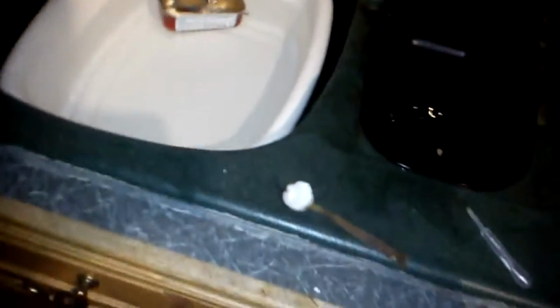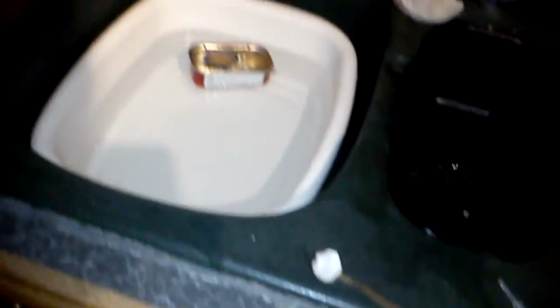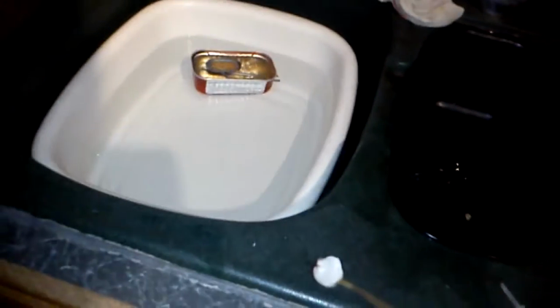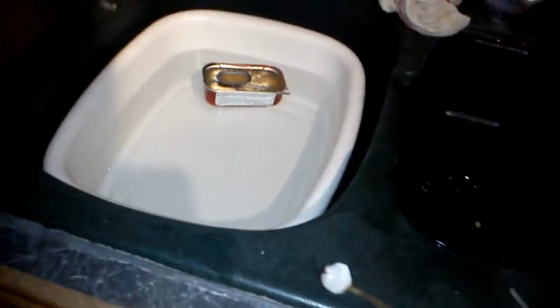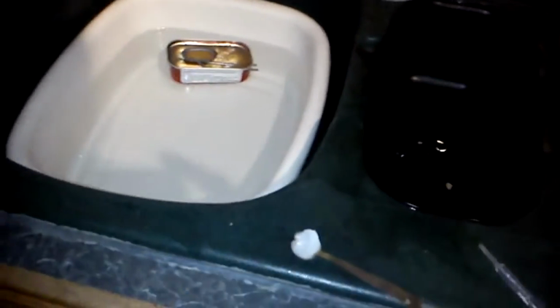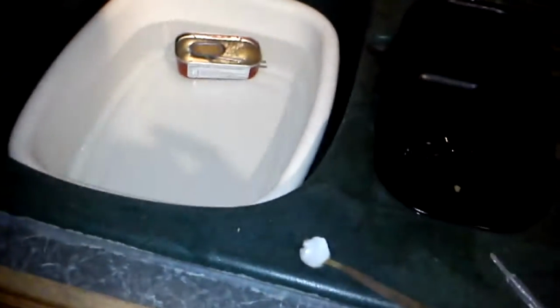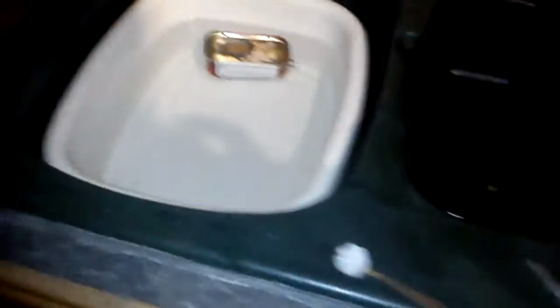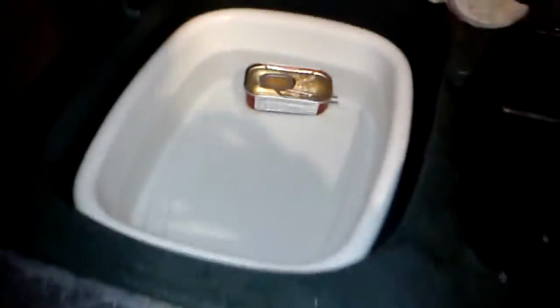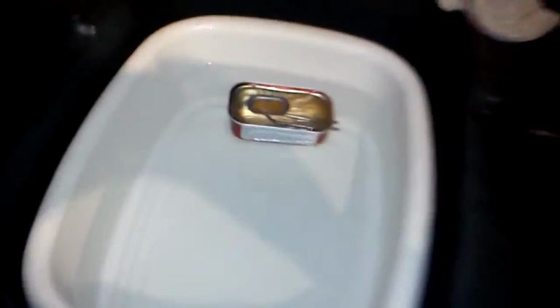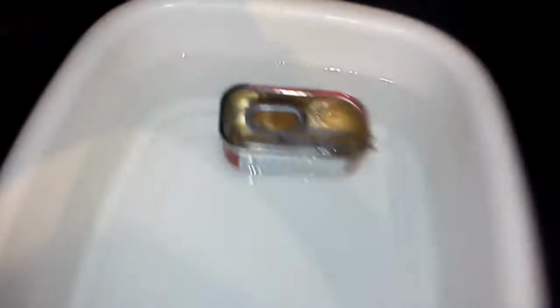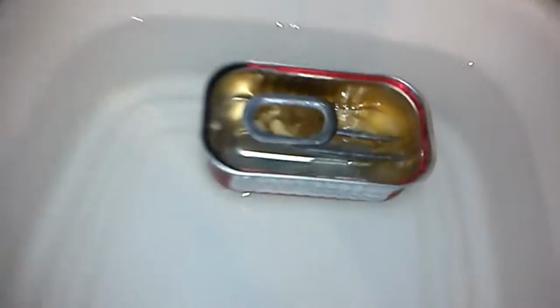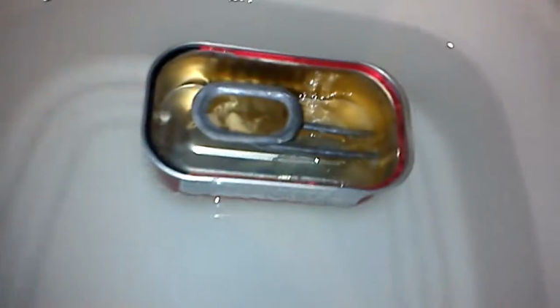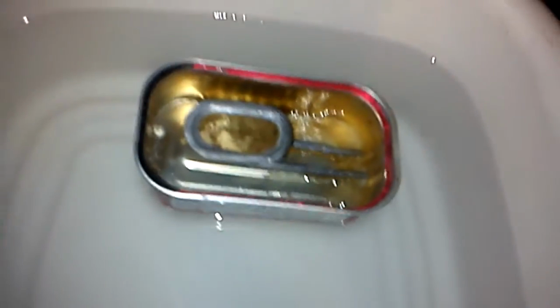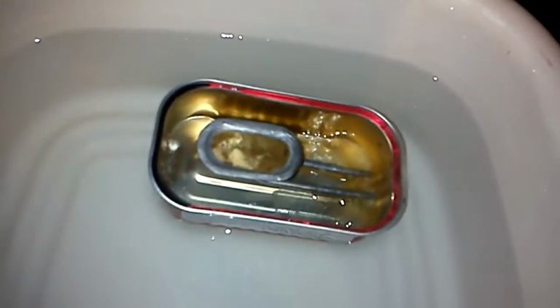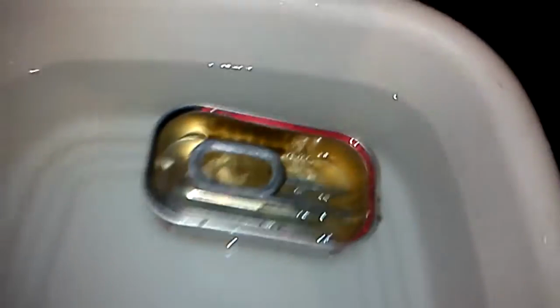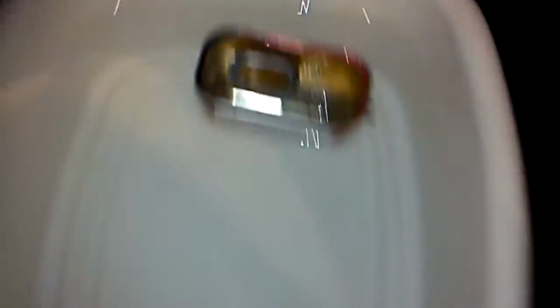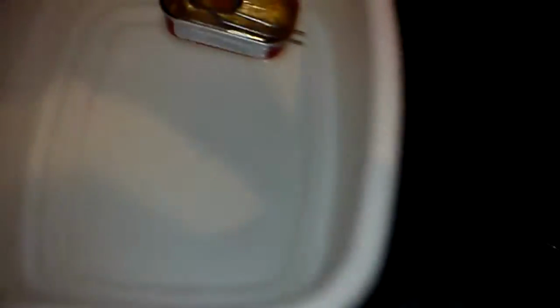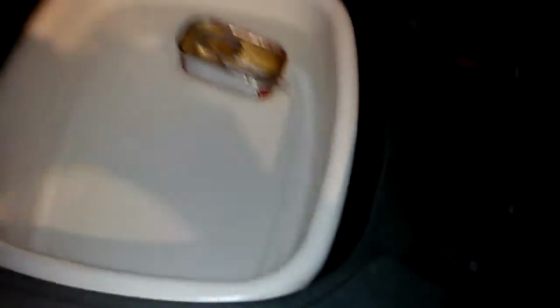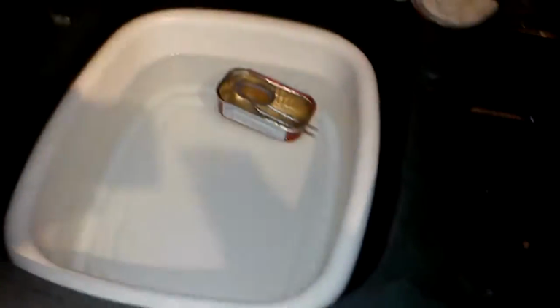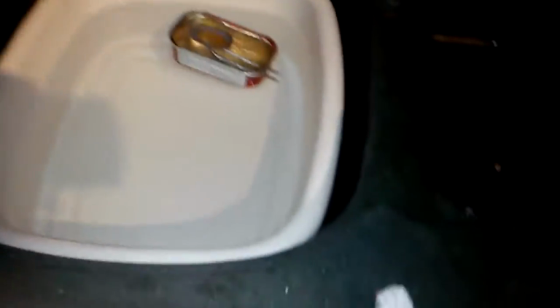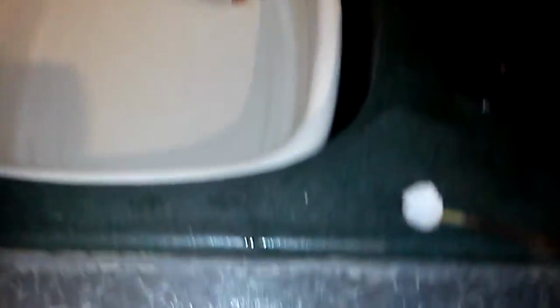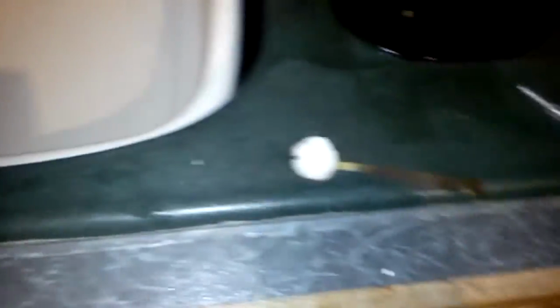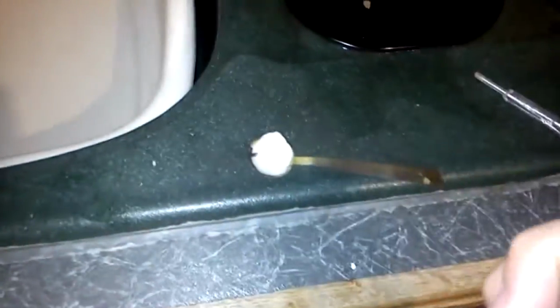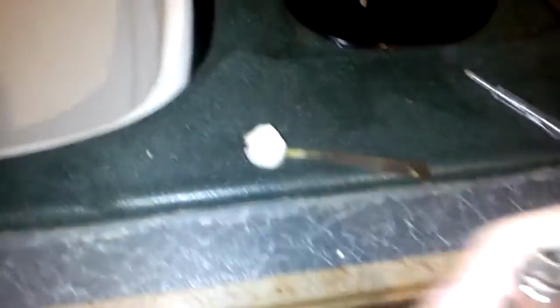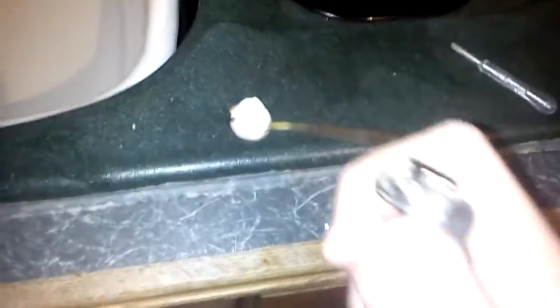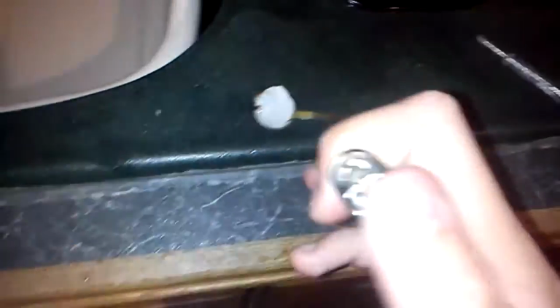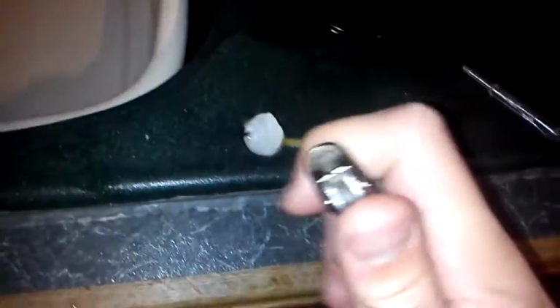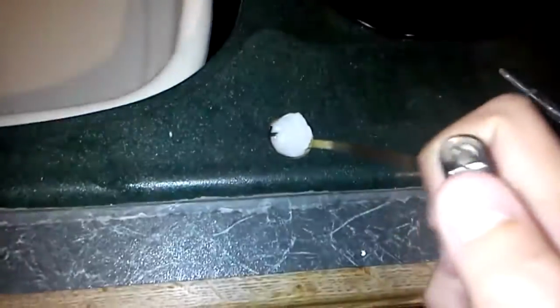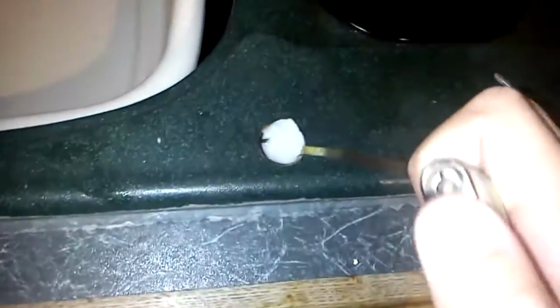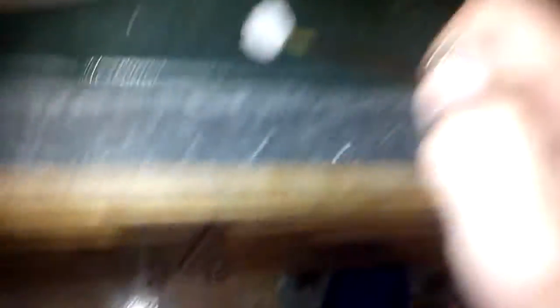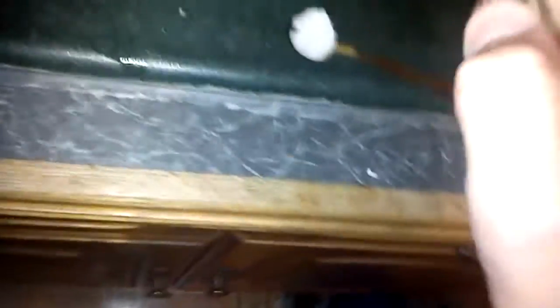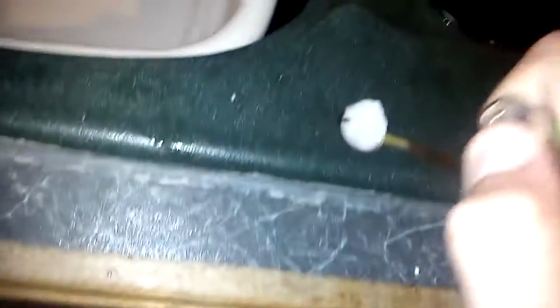Okay, so this is the video of my homemade pop-pop boat. There it is in sync, and now we're just going to give it a run just to show you guys.